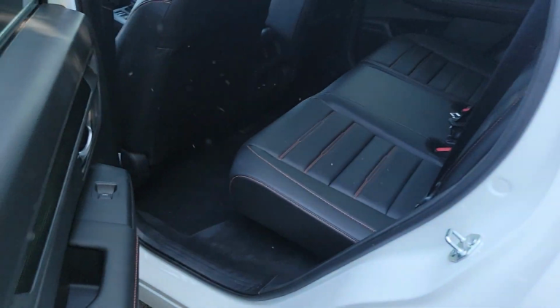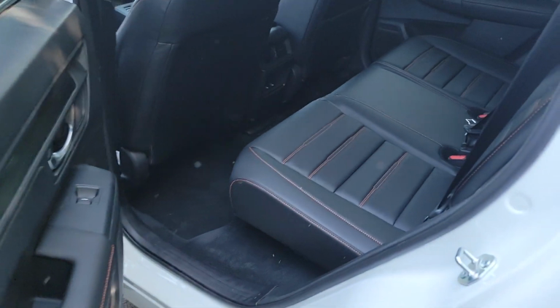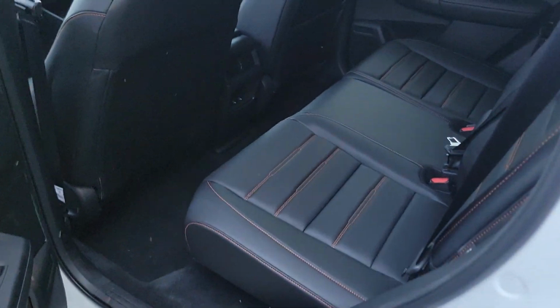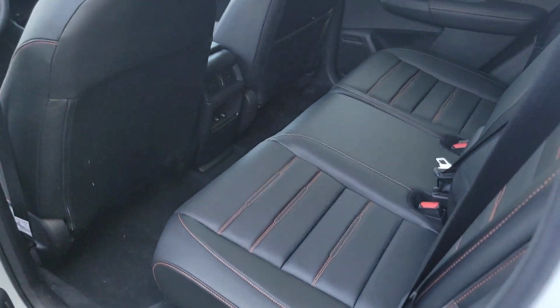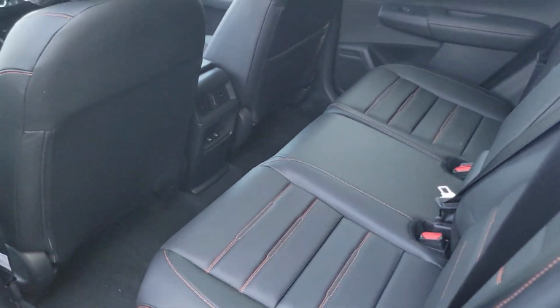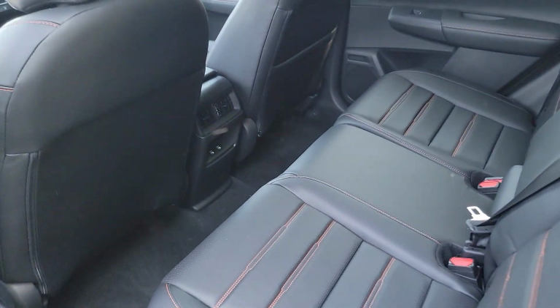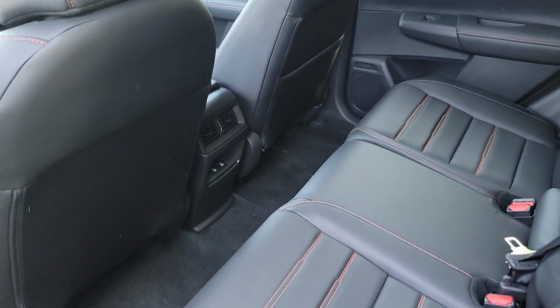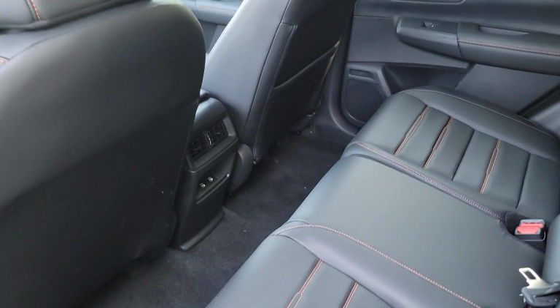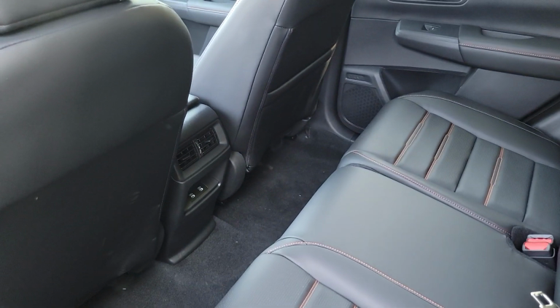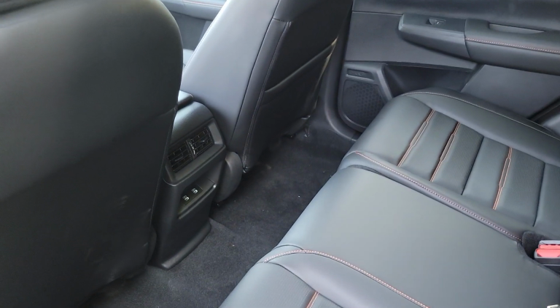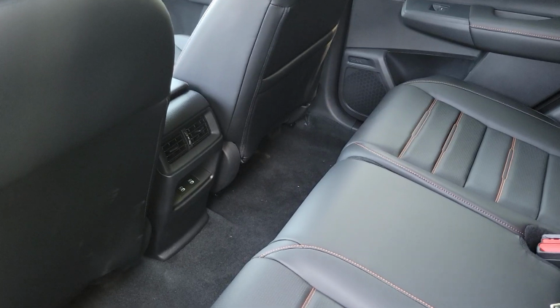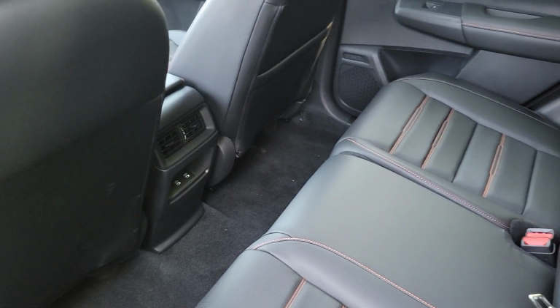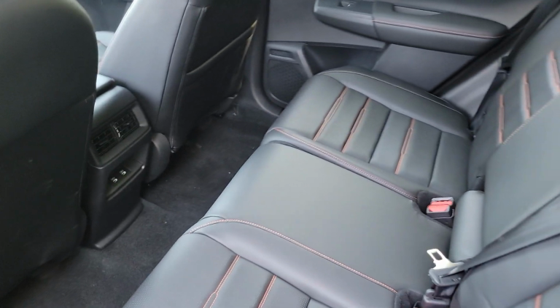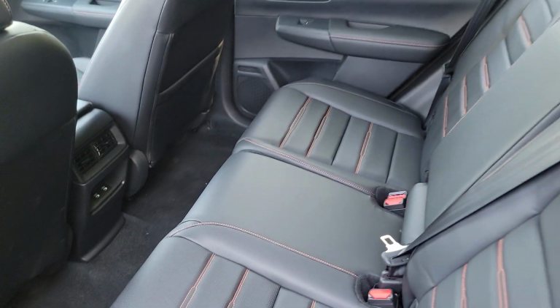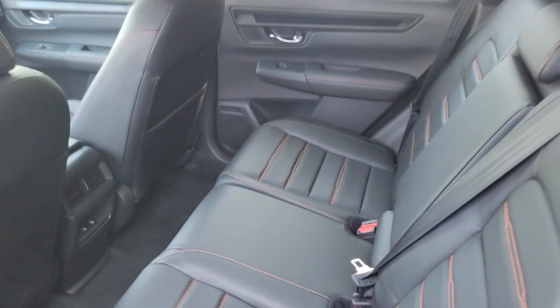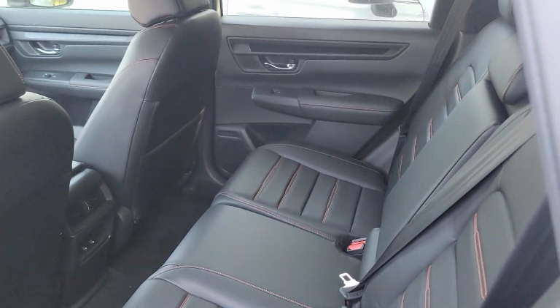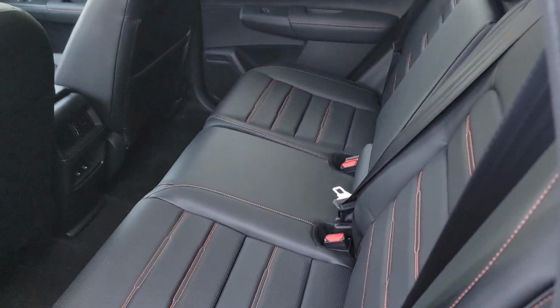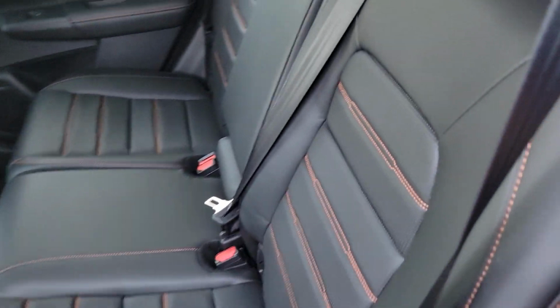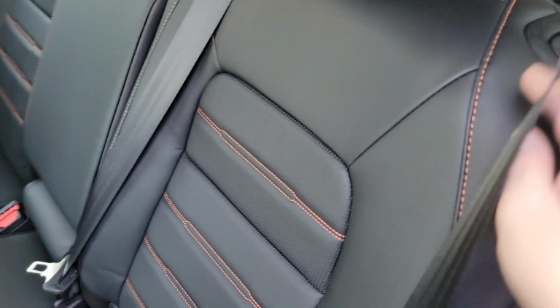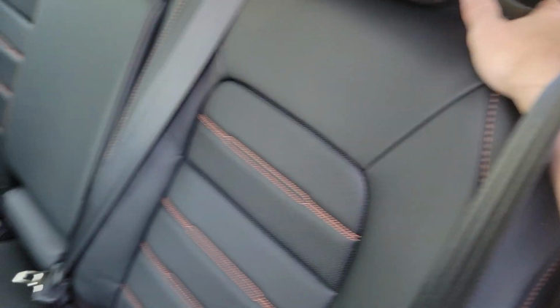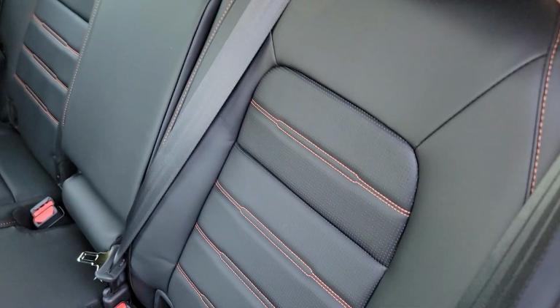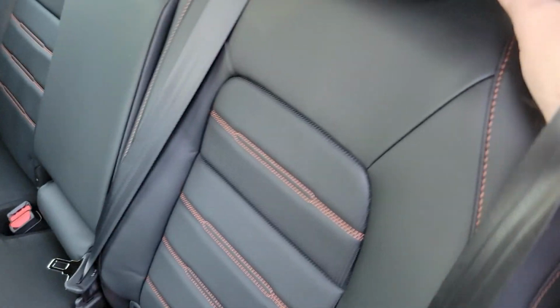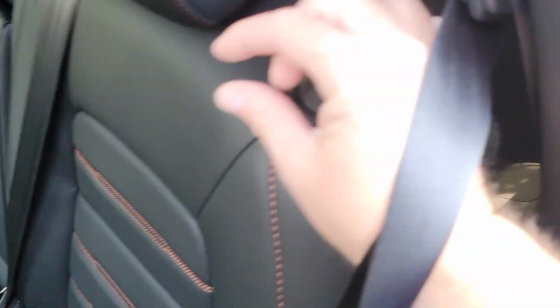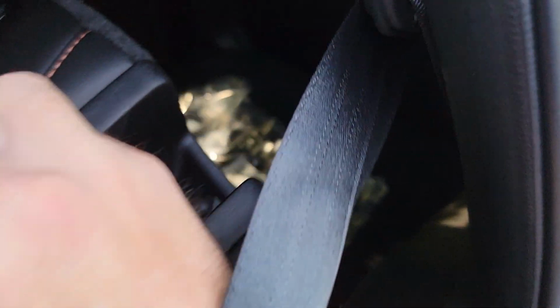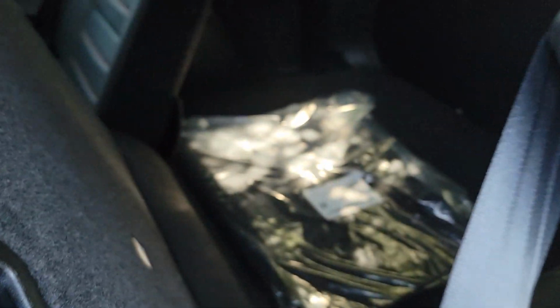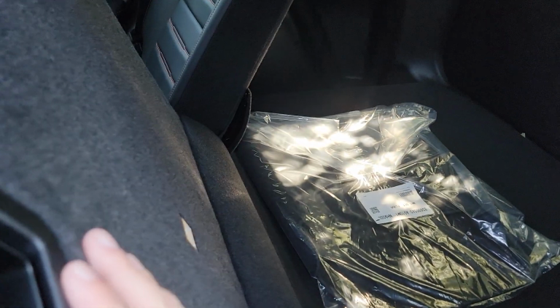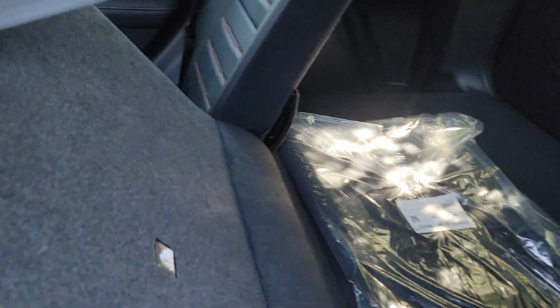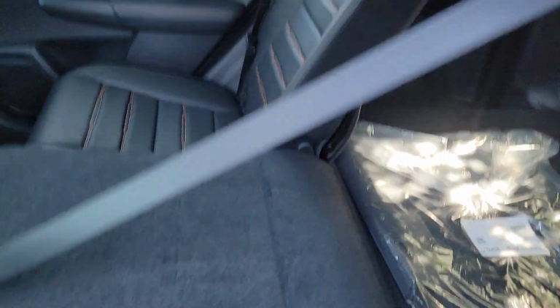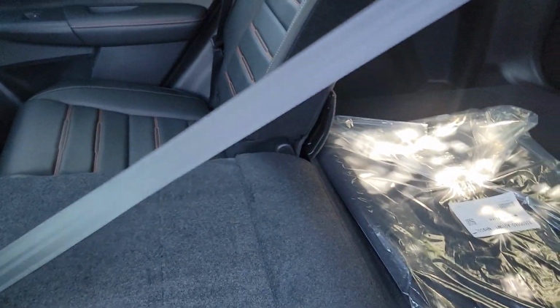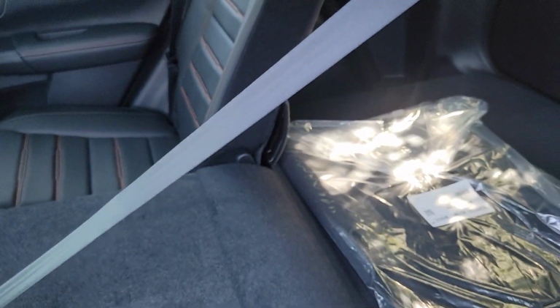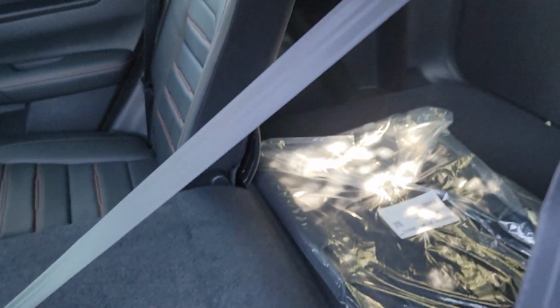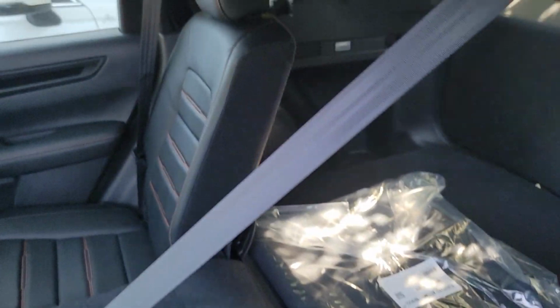And the second row — your second row passengers get their own AC vents. They also get two USB-C charging ports. And these seats lay flat for extra storage whenever you're going to Costco or something.